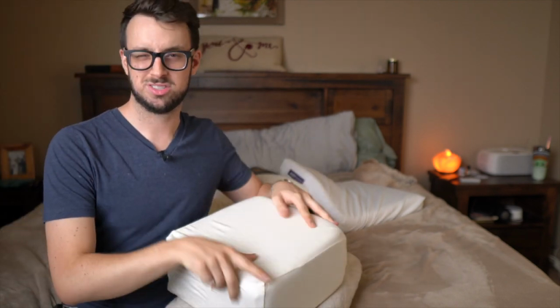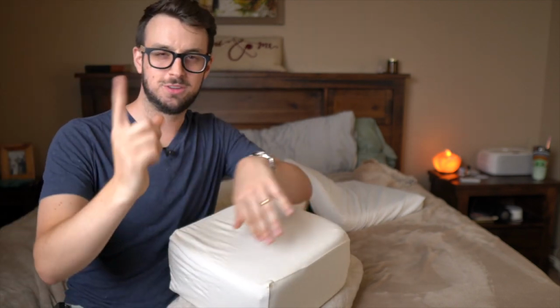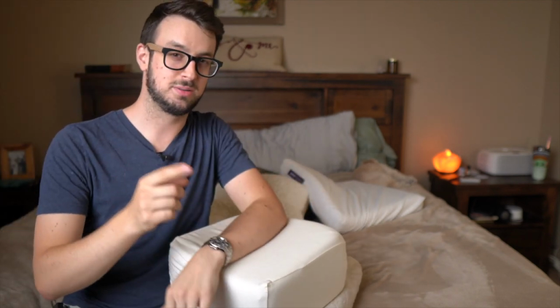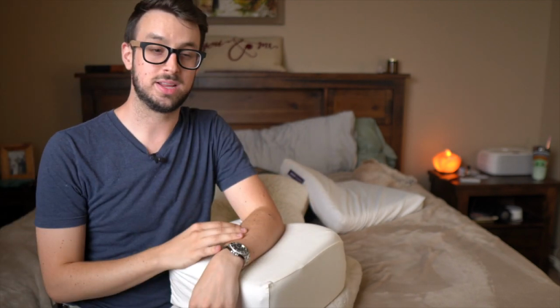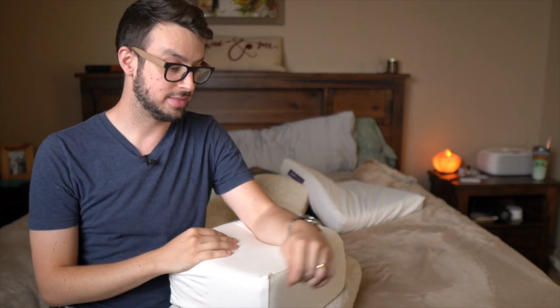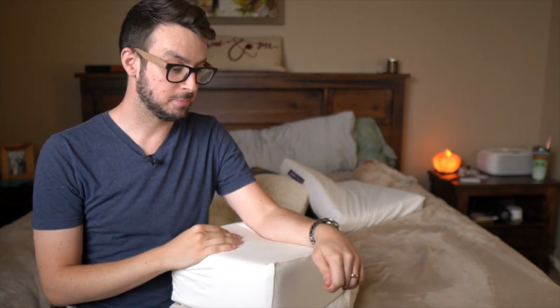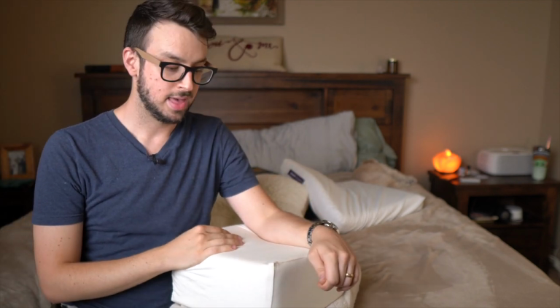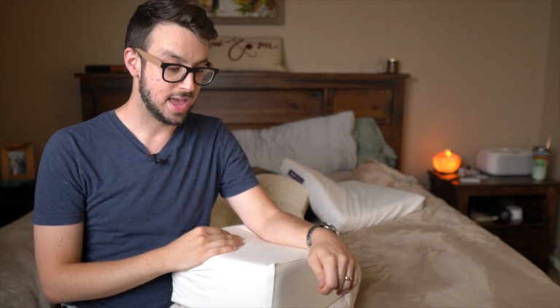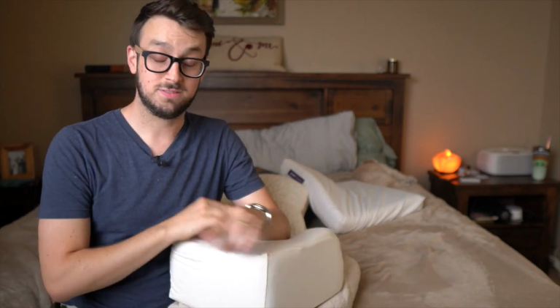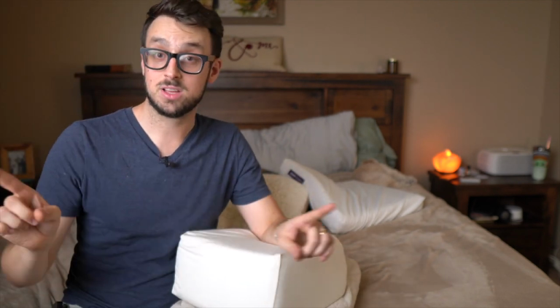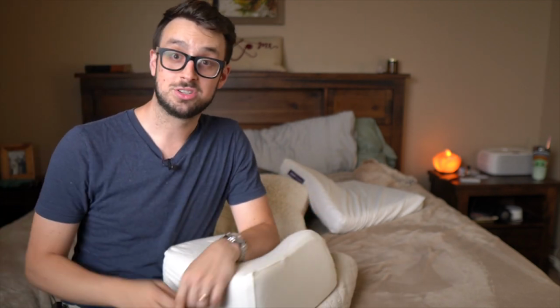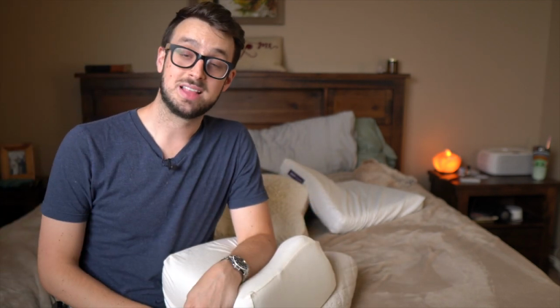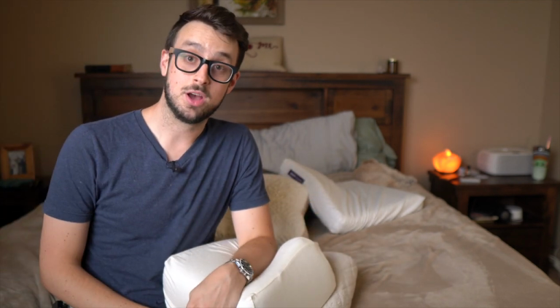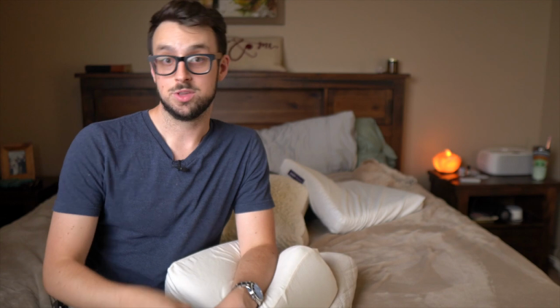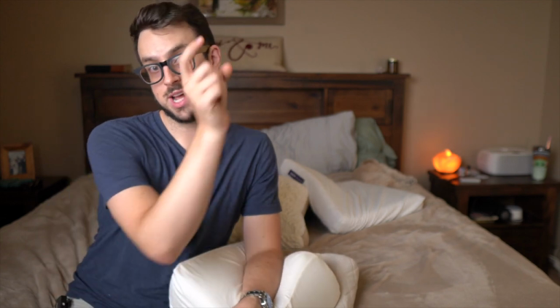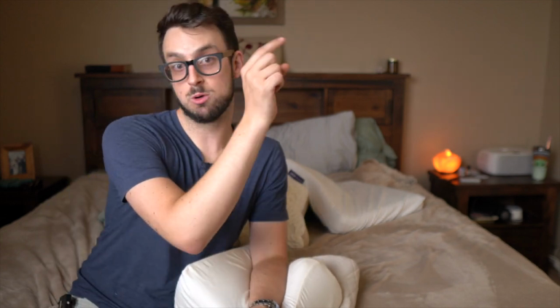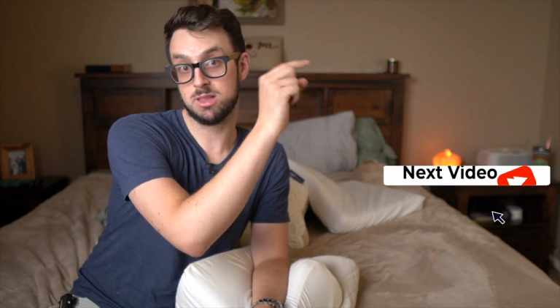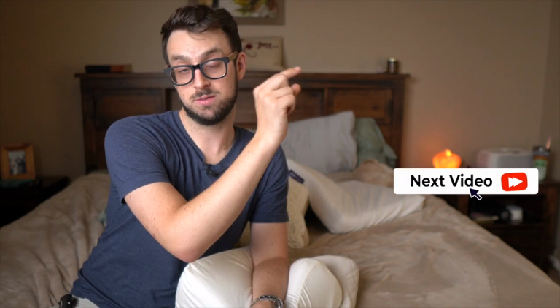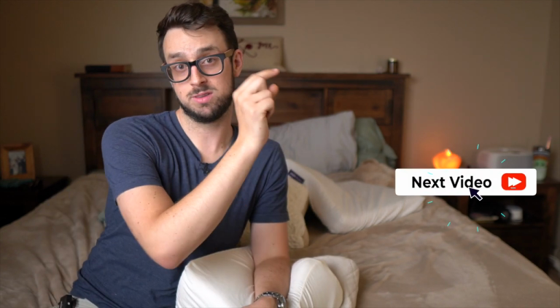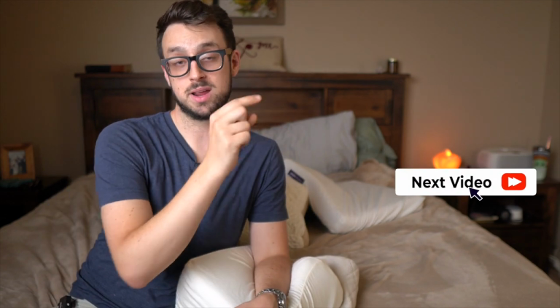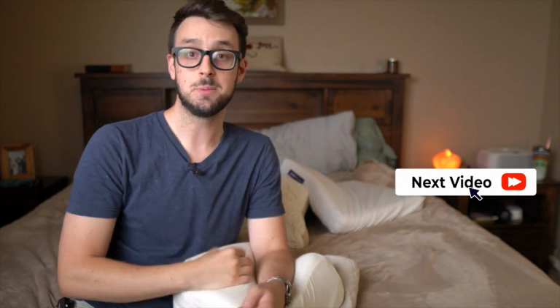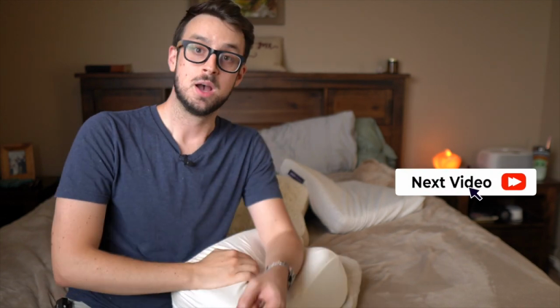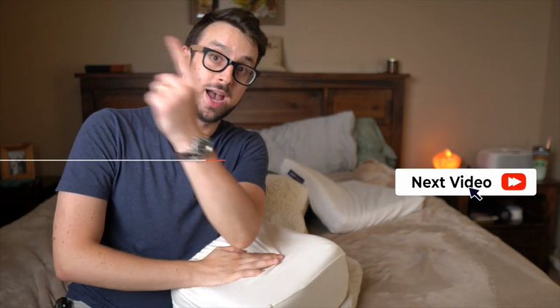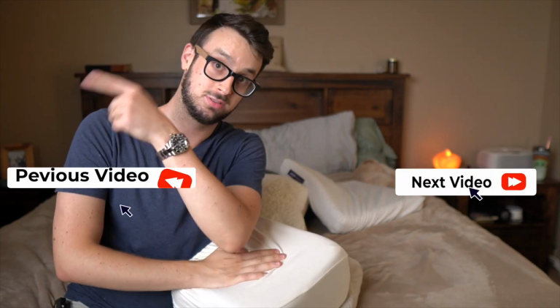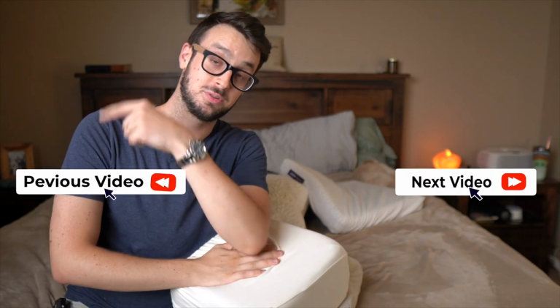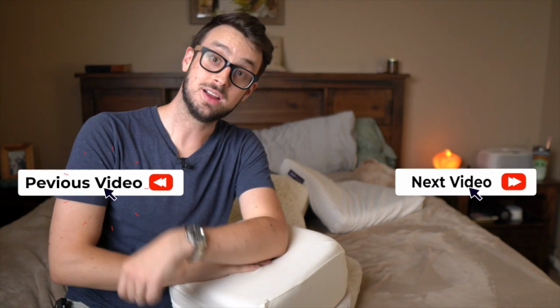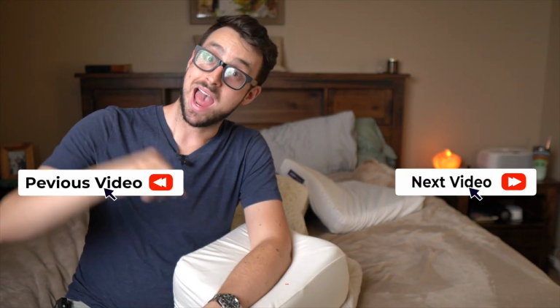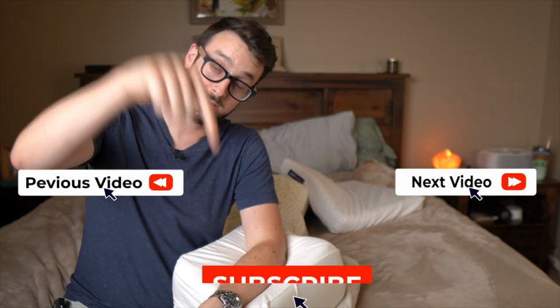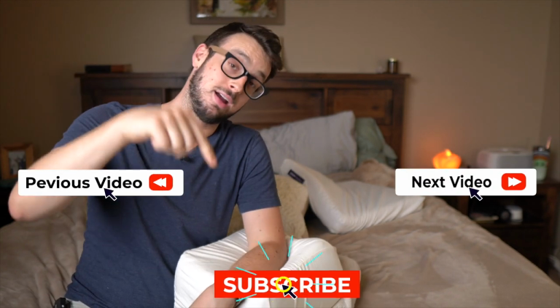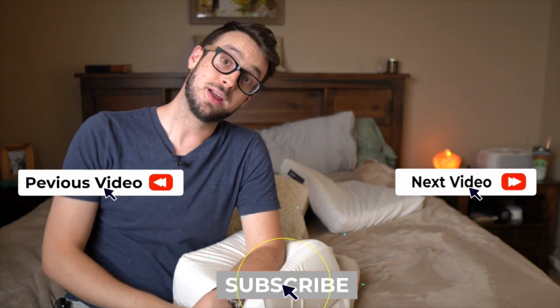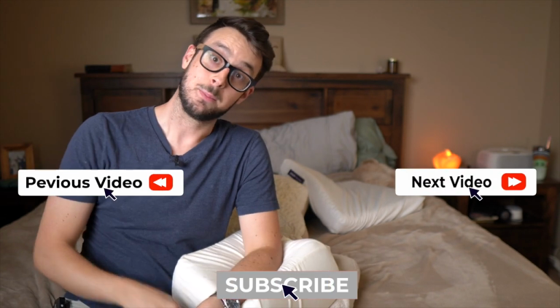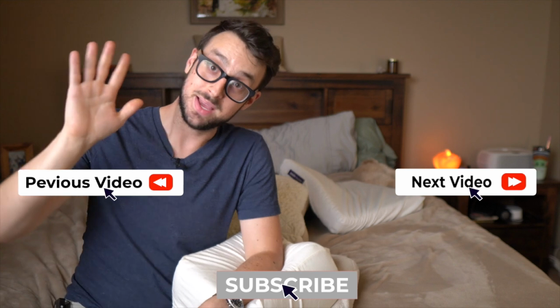If you have any other questions, let me know. You can check out more pillow reviews right here, more mattress reviews right here, and you can subscribe right here. Peace!